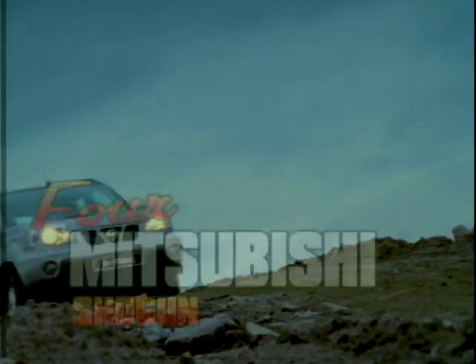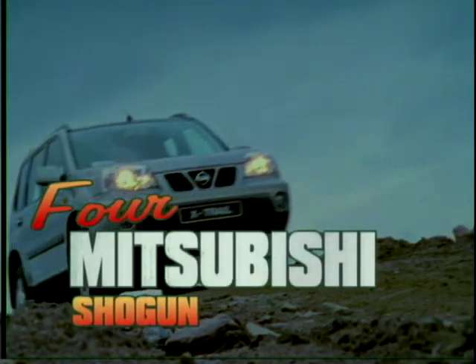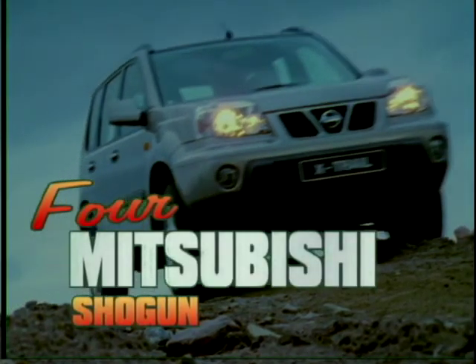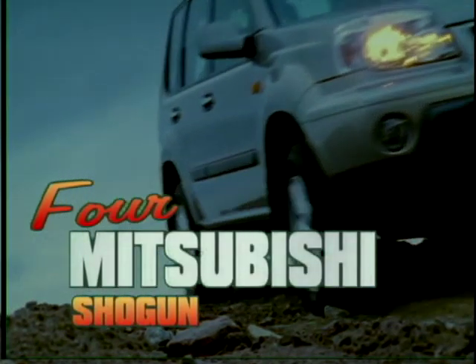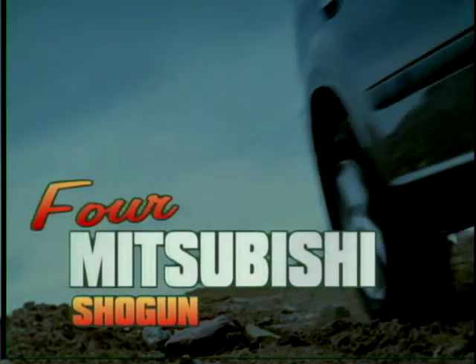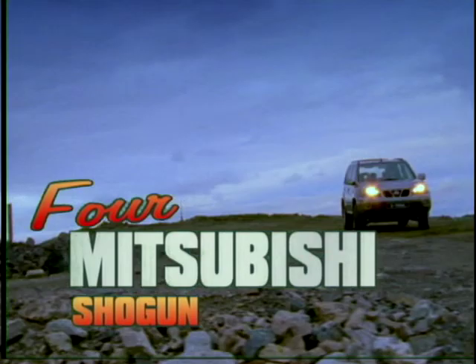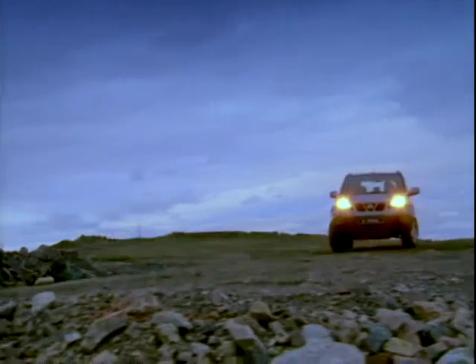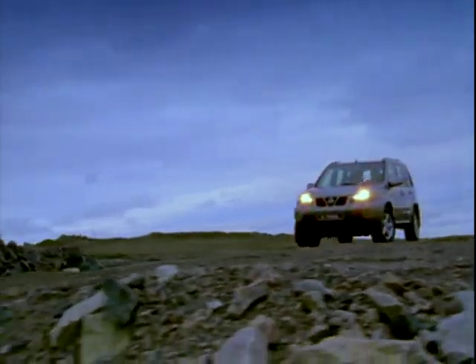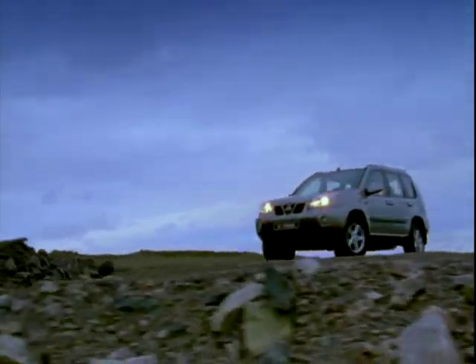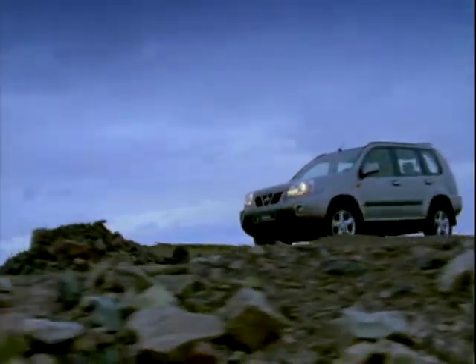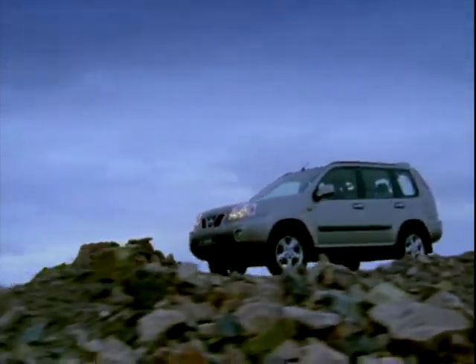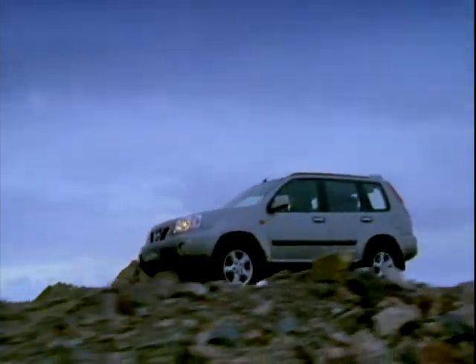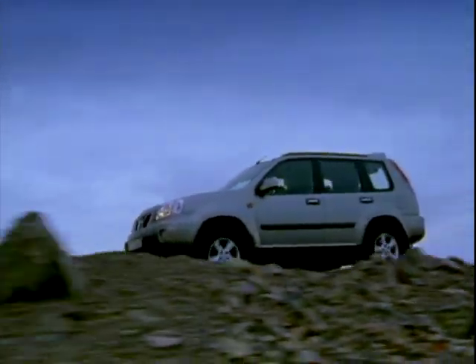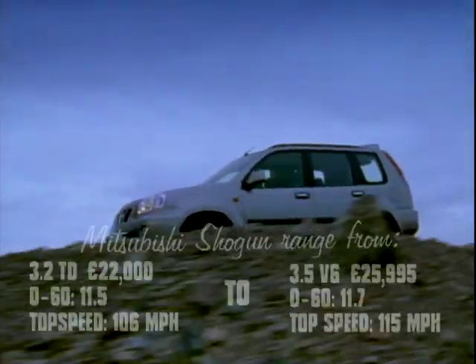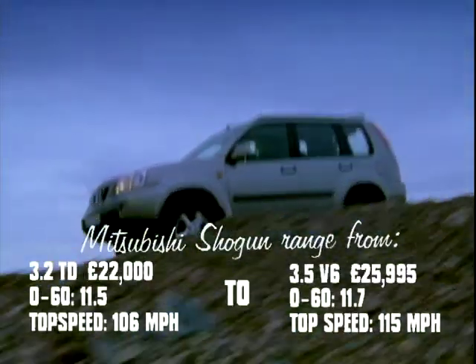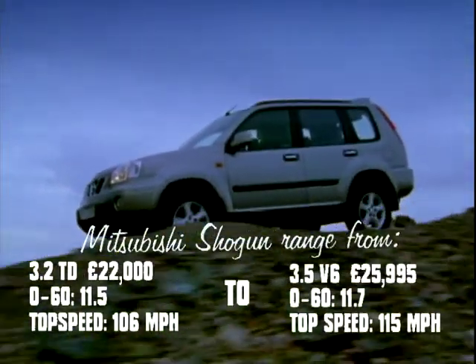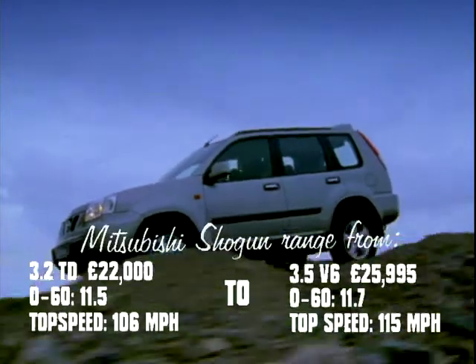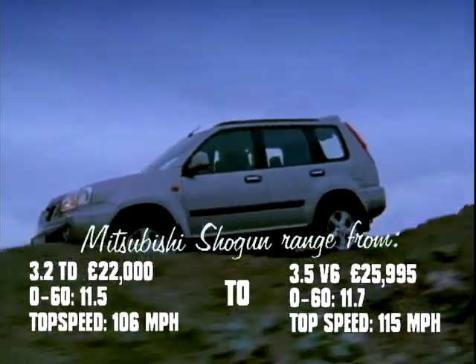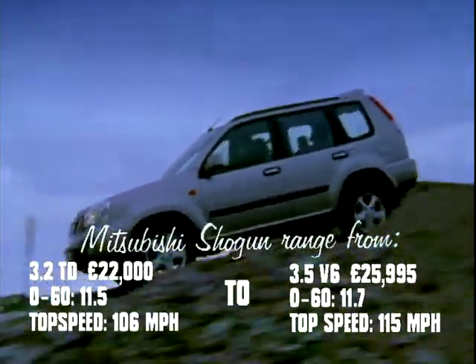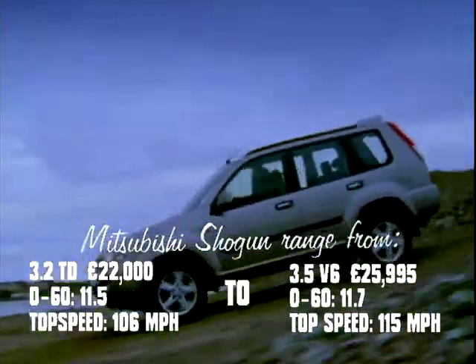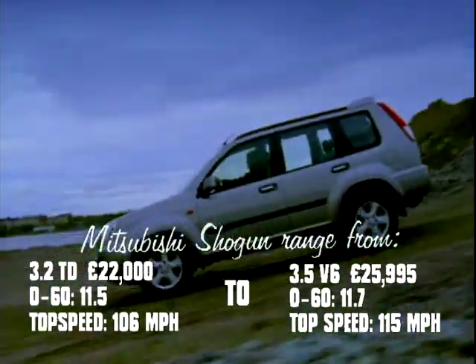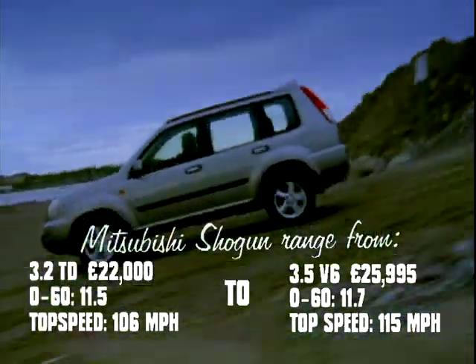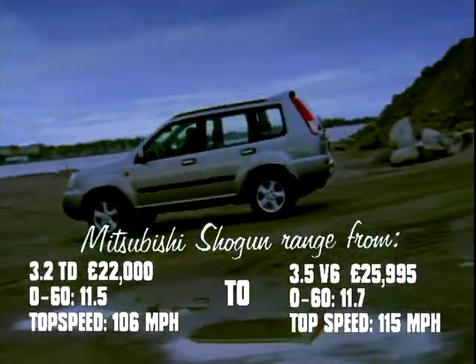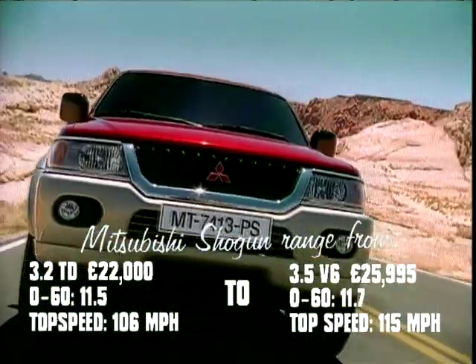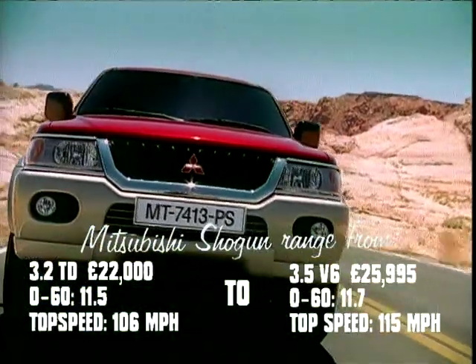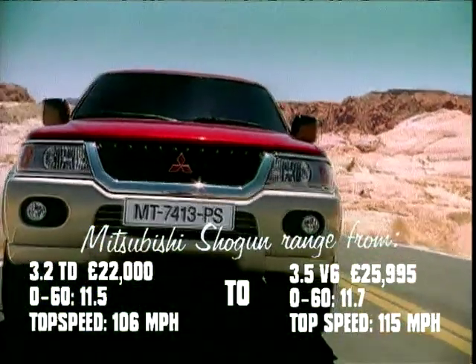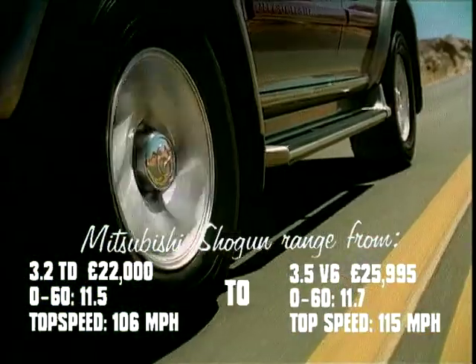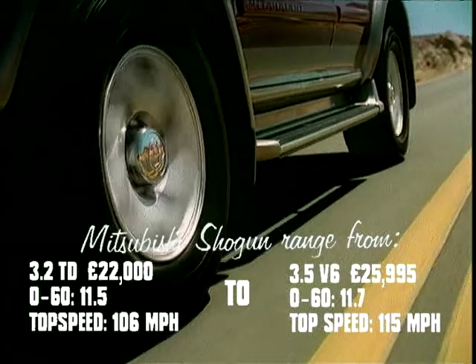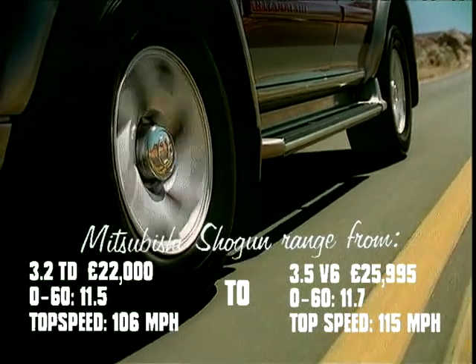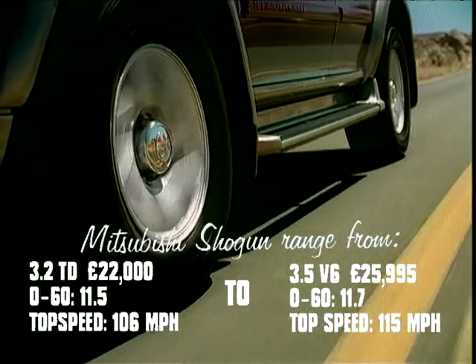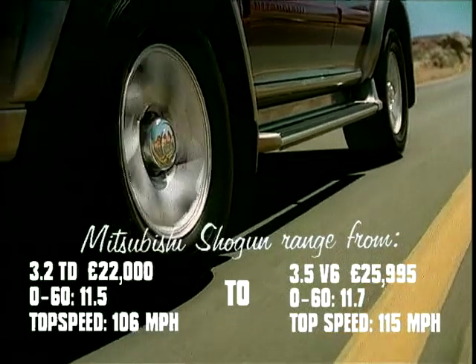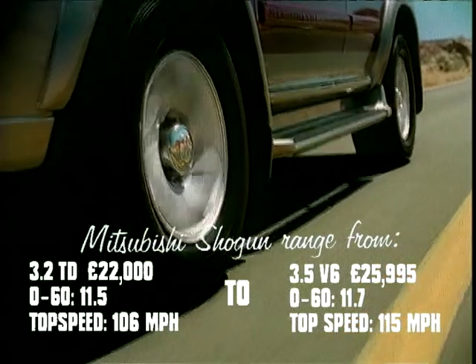In at number 4, named after the Japanese warrior, the Mitsubishi Shogun. Mitsubishi seemed to have achieved the impossible by lowering the centre of gravity while raising the ground clearance, simultaneously improving both on- and off-road handling.